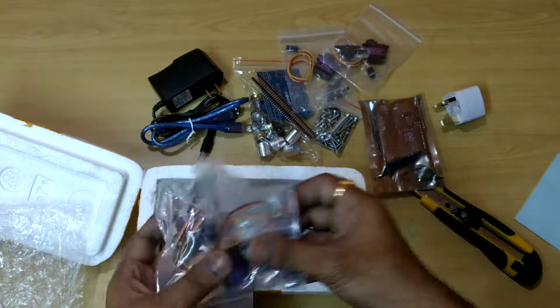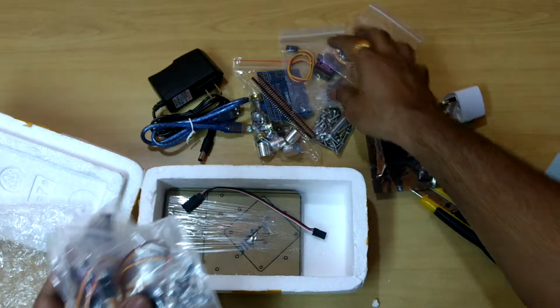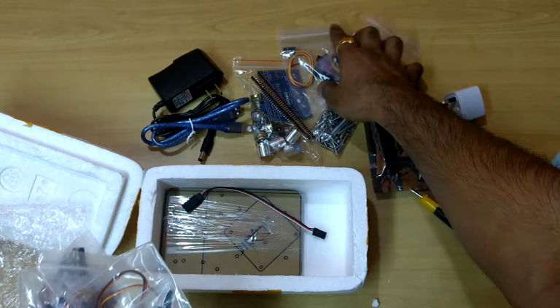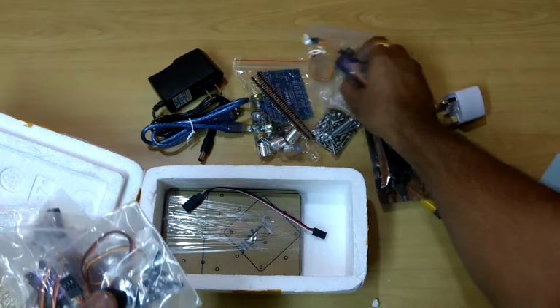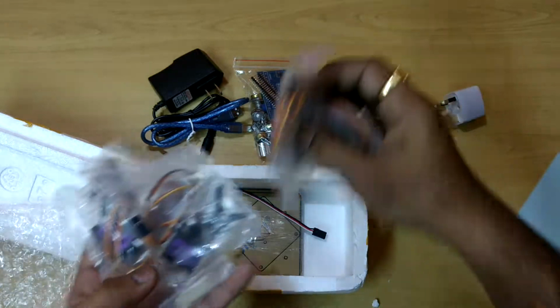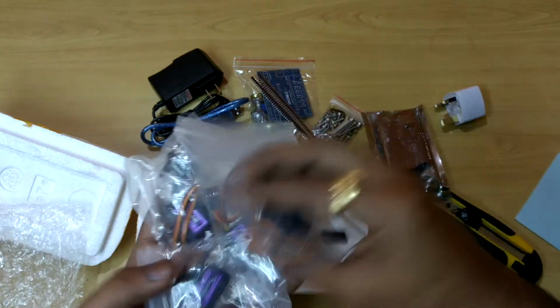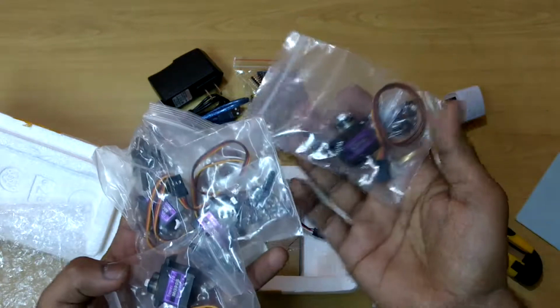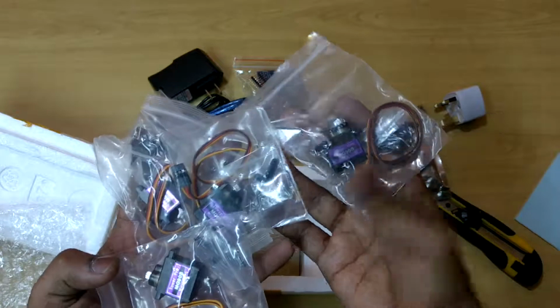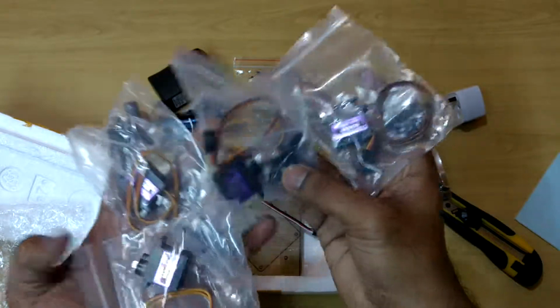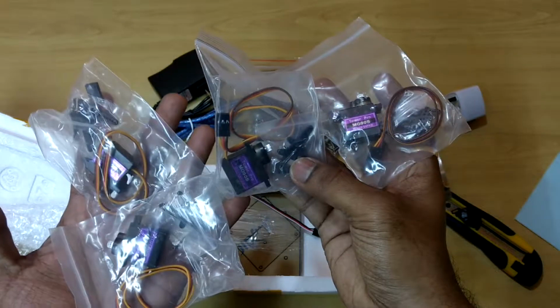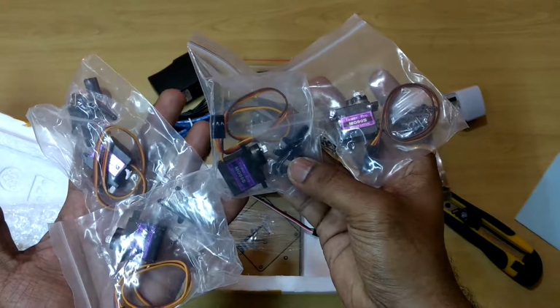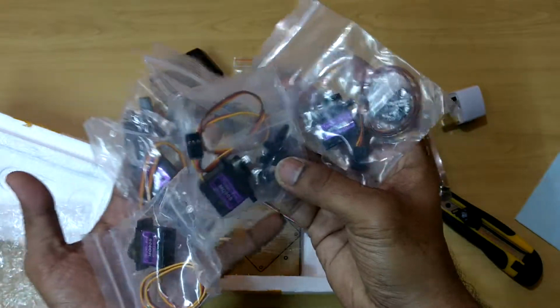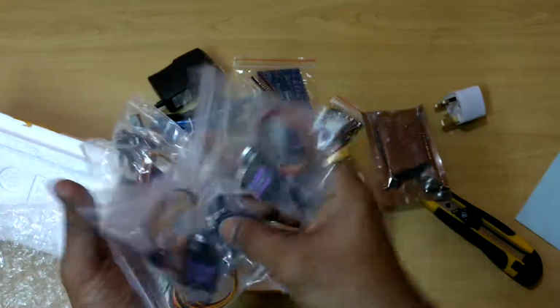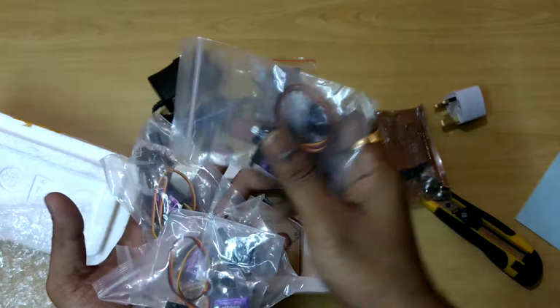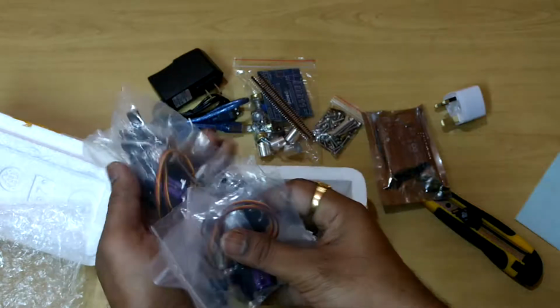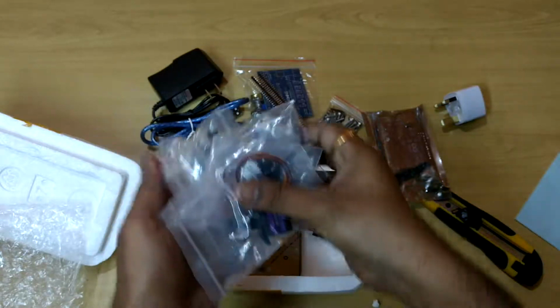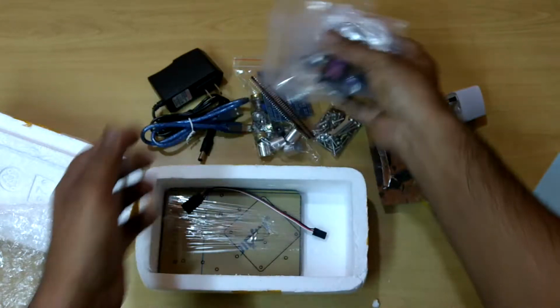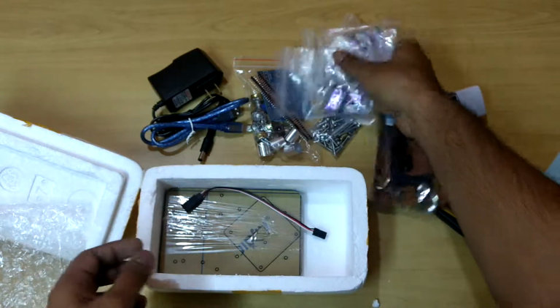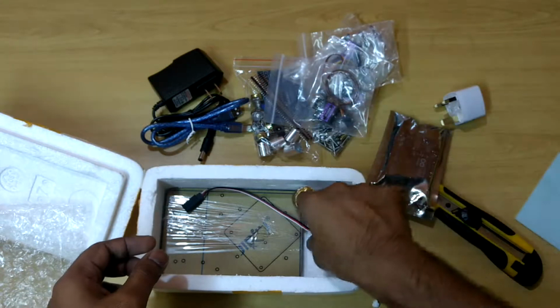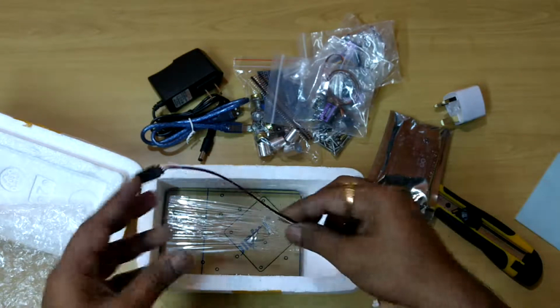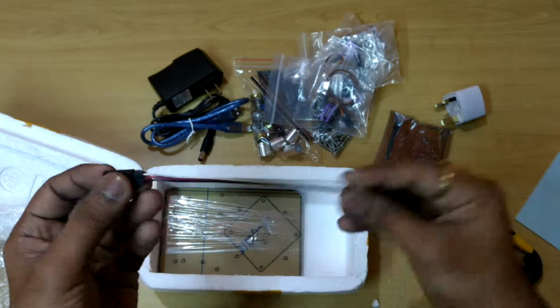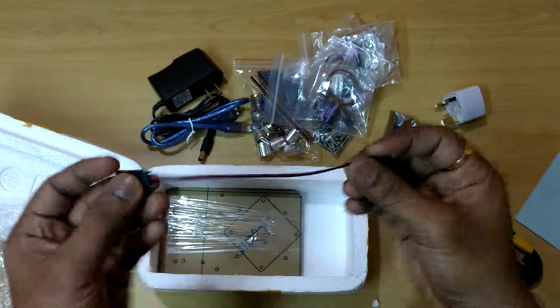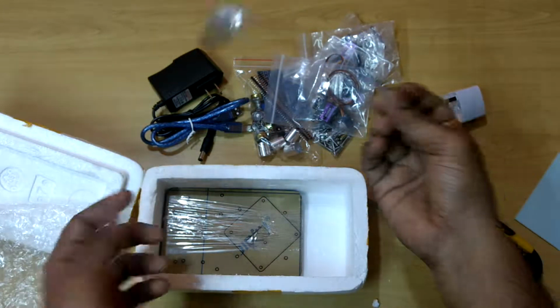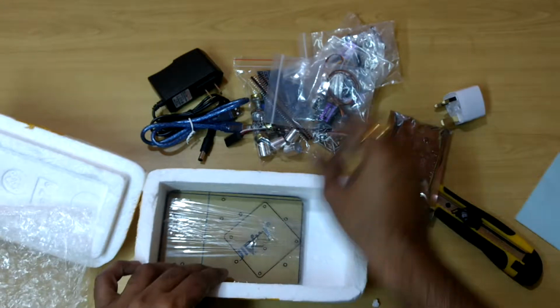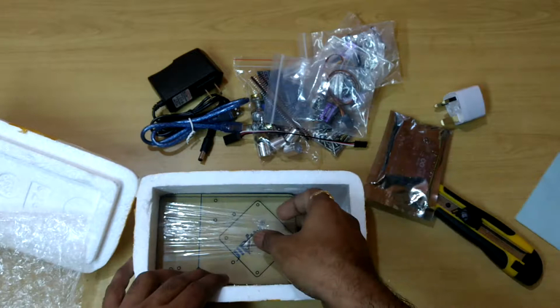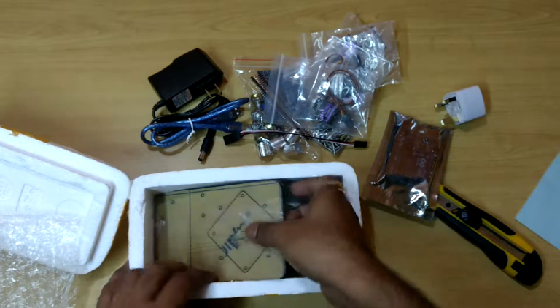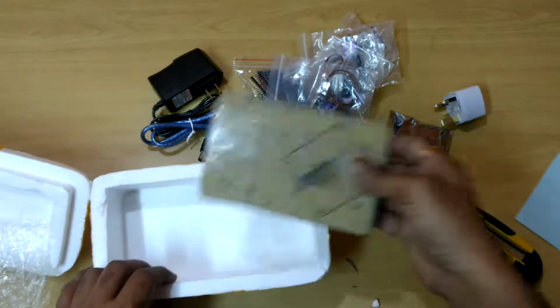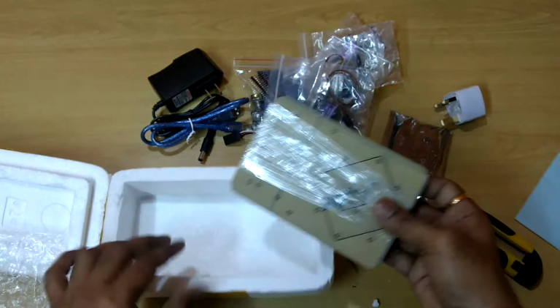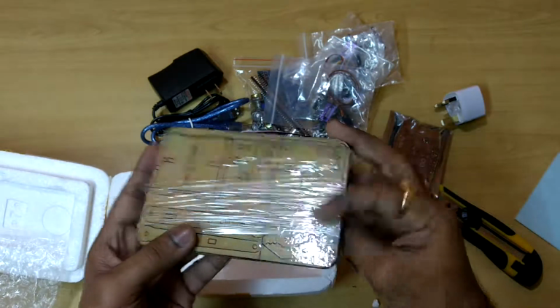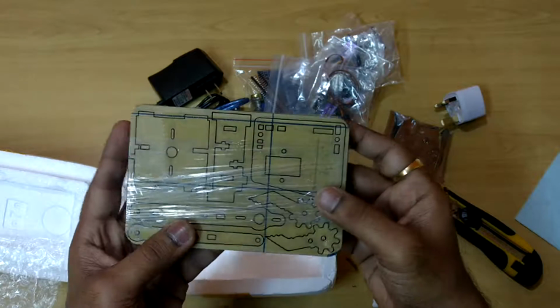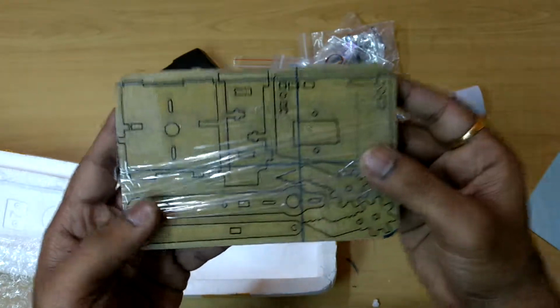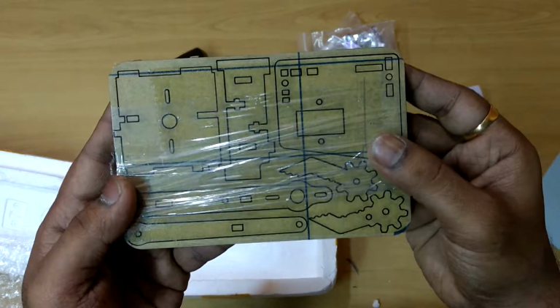These are 4 metal gear motors. Connecting wires, connecting wires. These are the important parts.